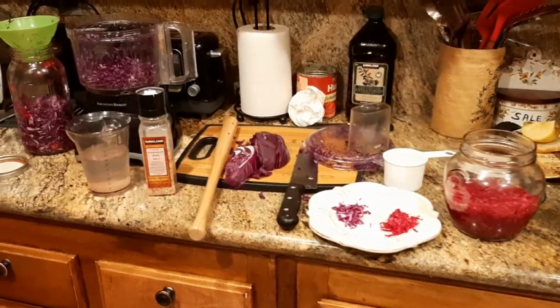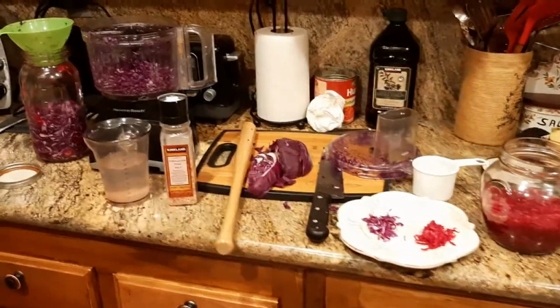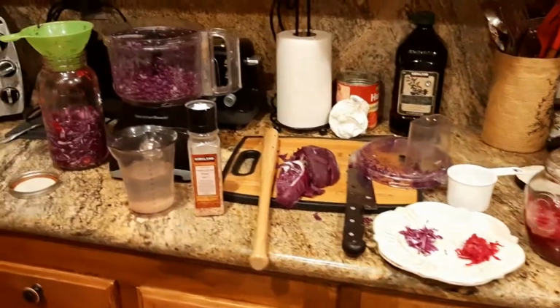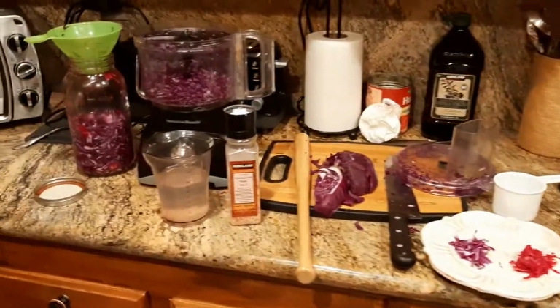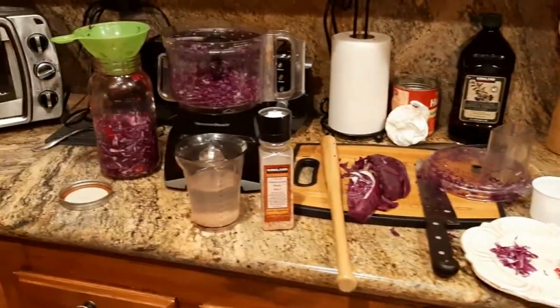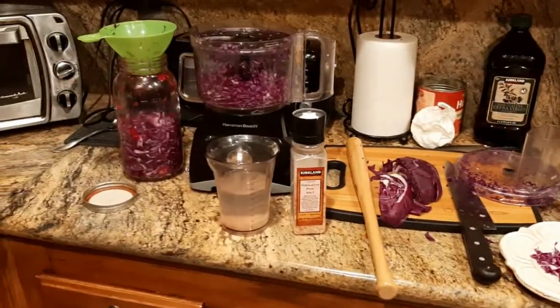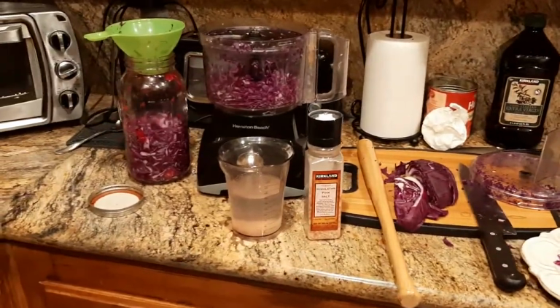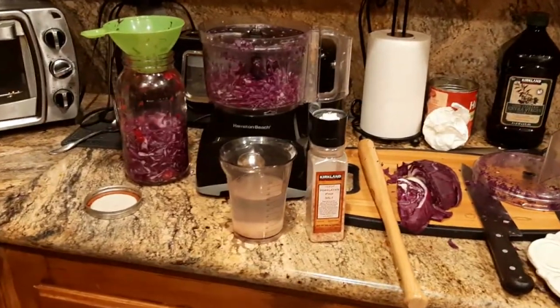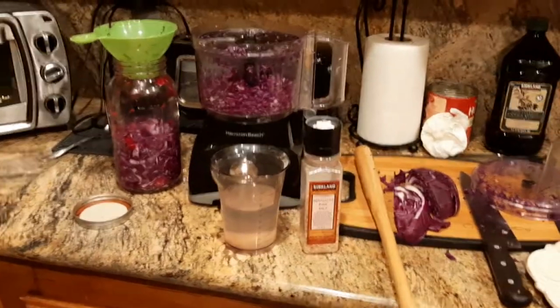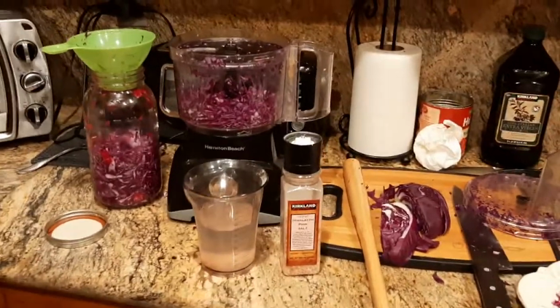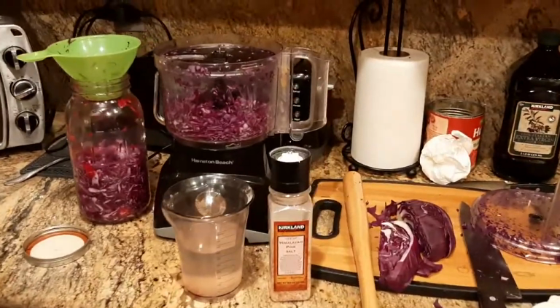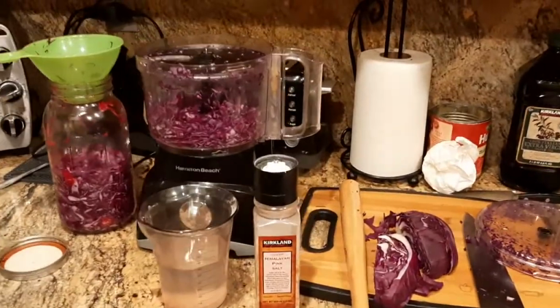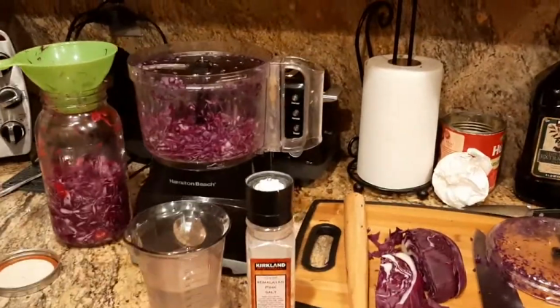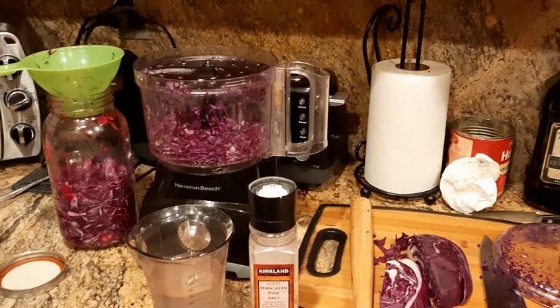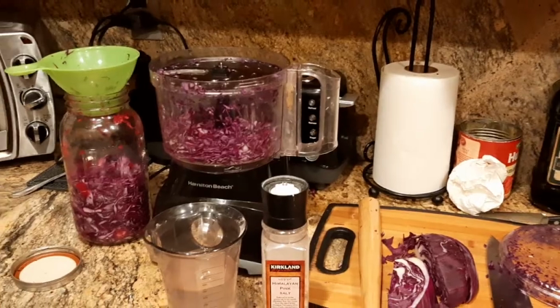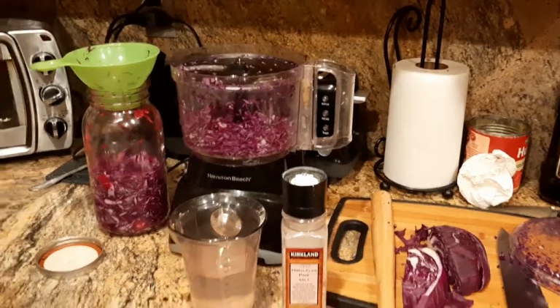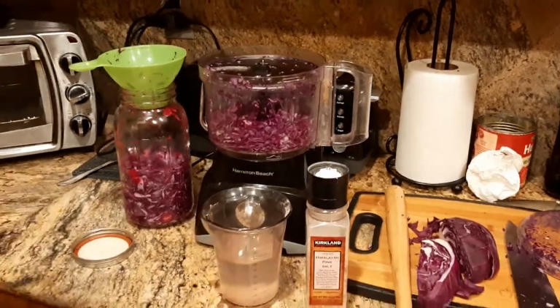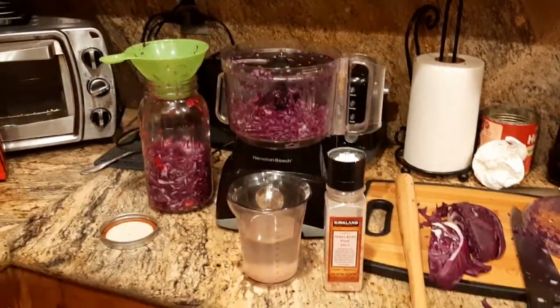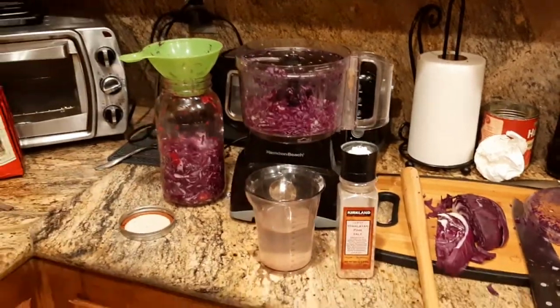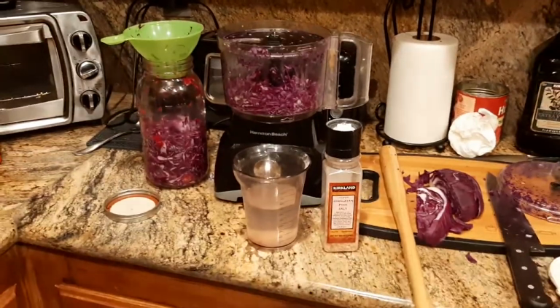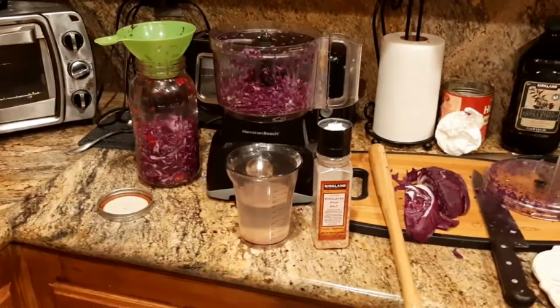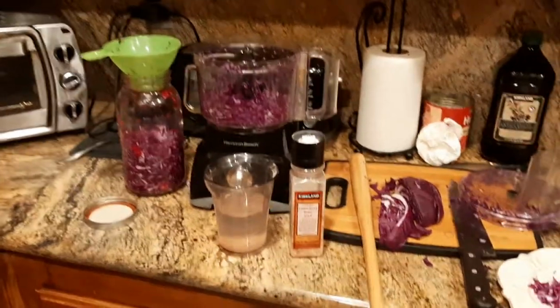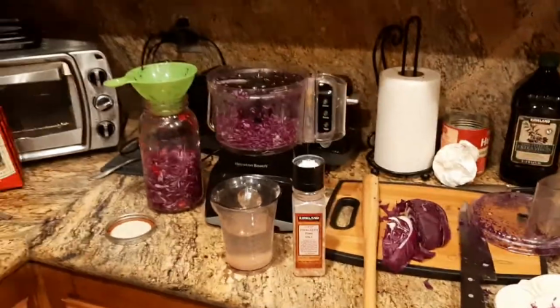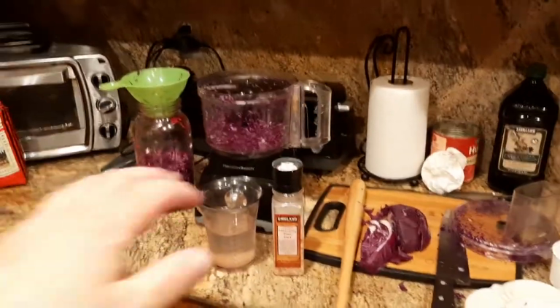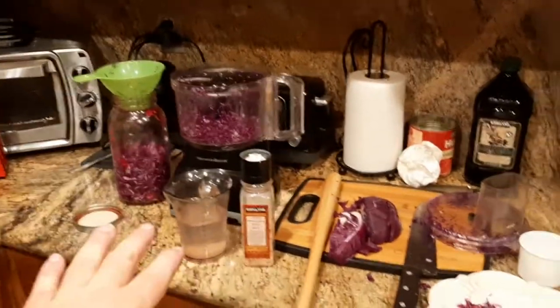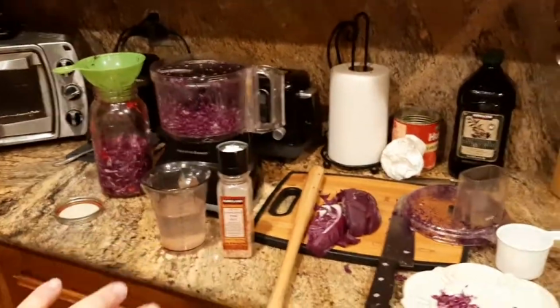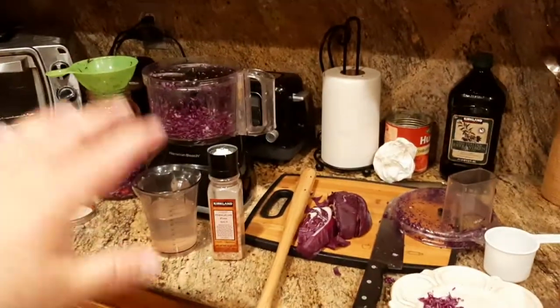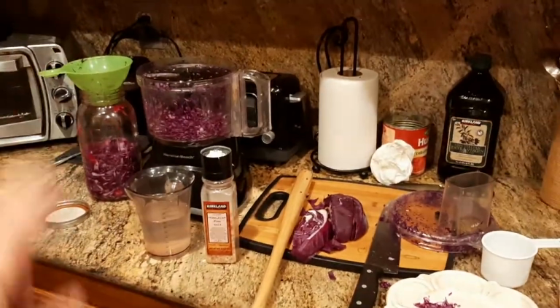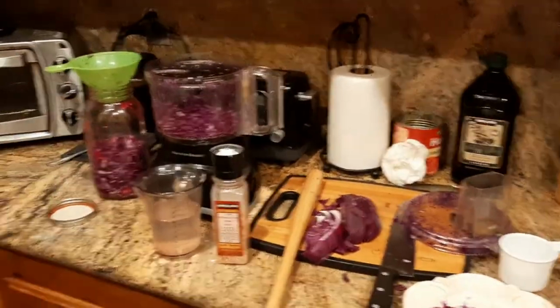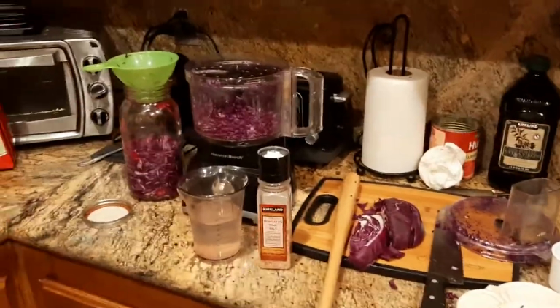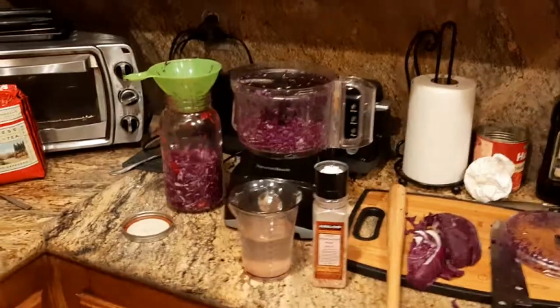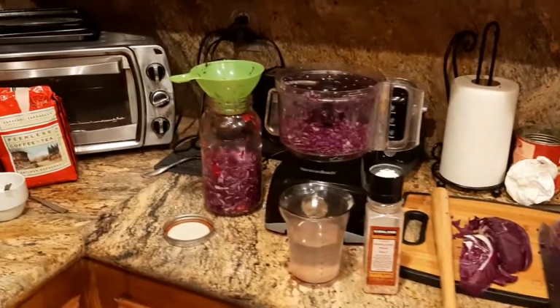What is up, YouTubians? Kudumalo here coming at you with another exciting video. So in this one, I'm going to be talking about red cabbage sauerkraut — why I make it, why I like it, et cetera.